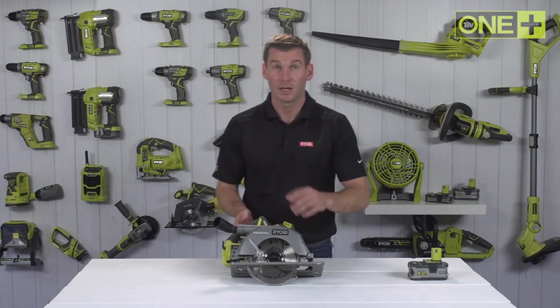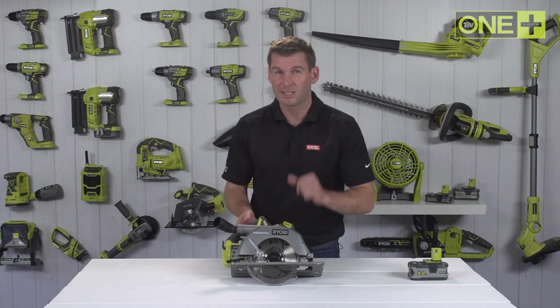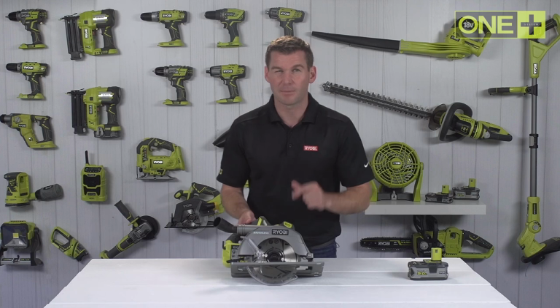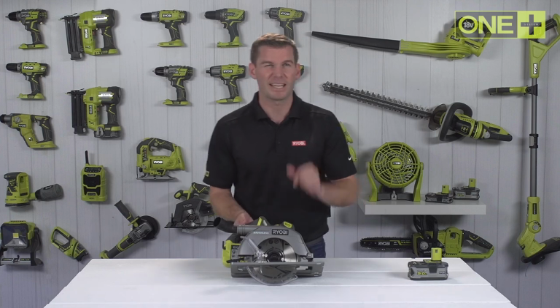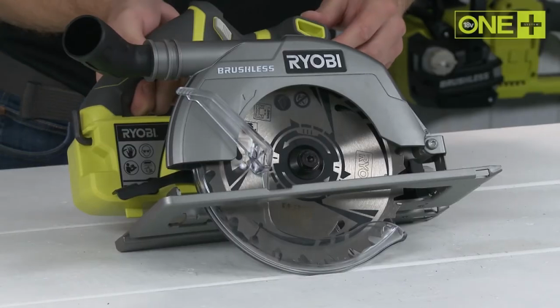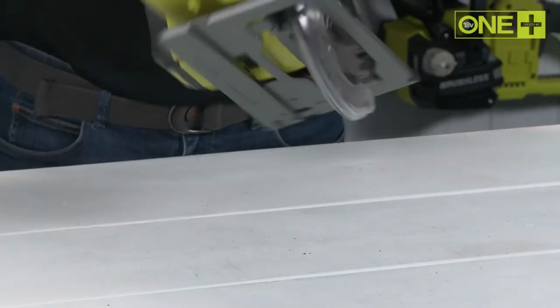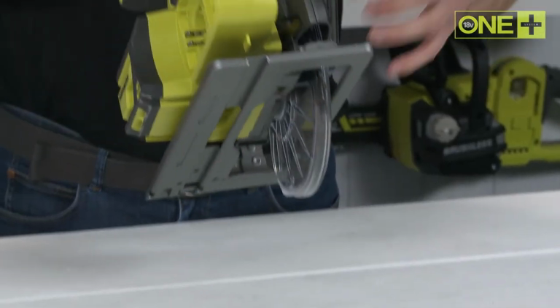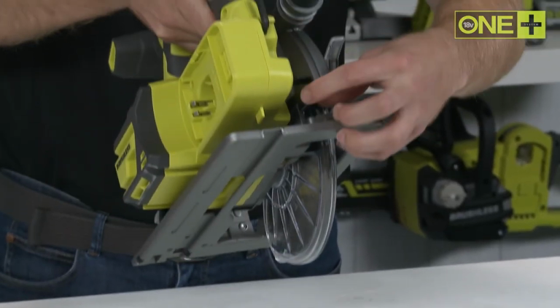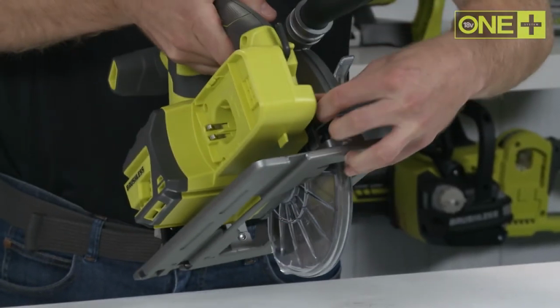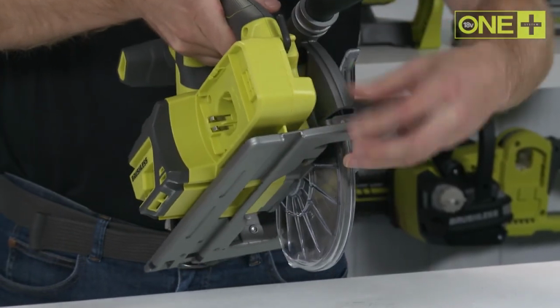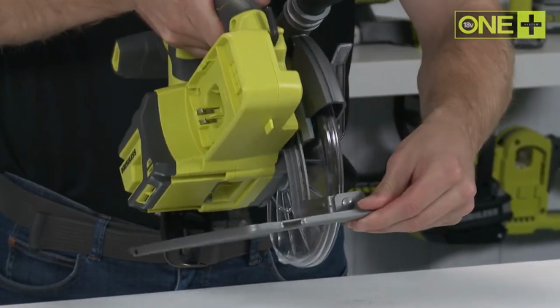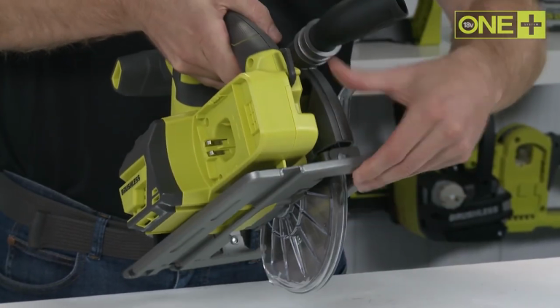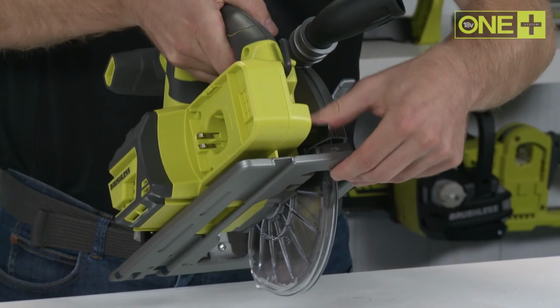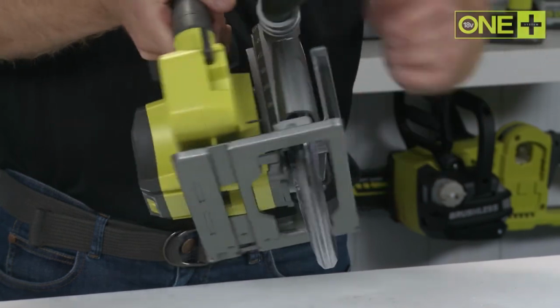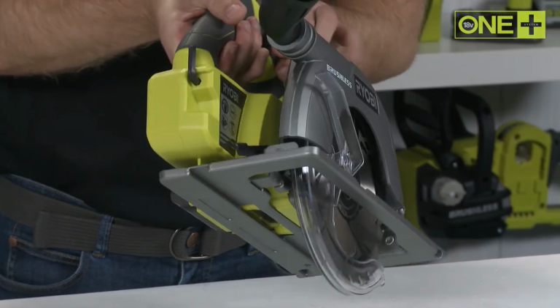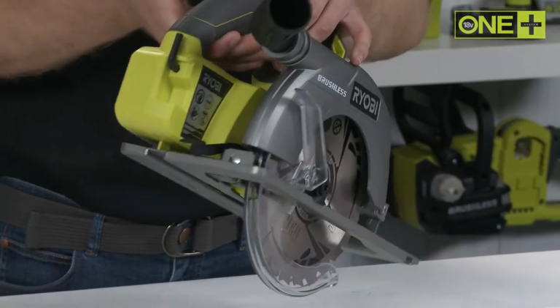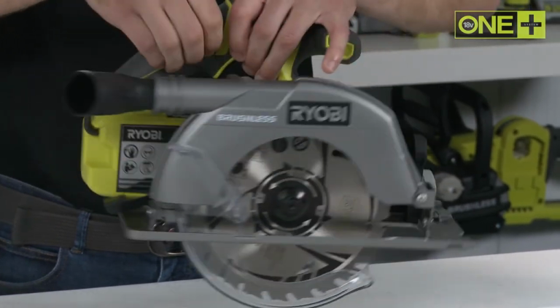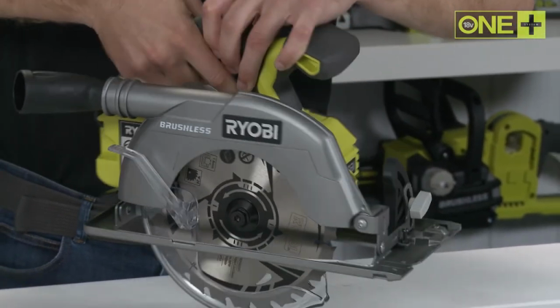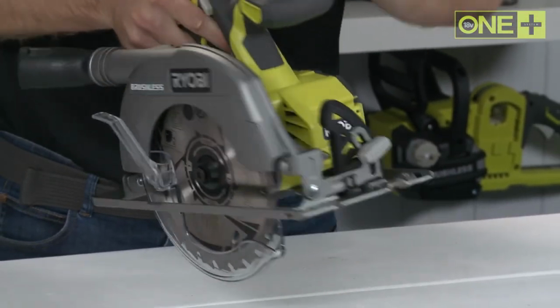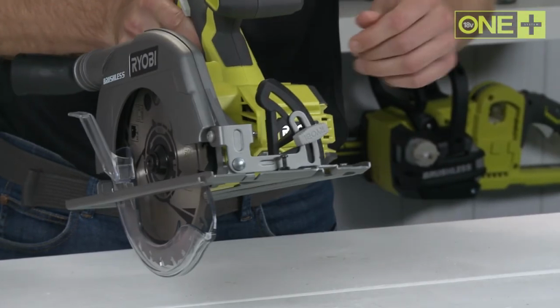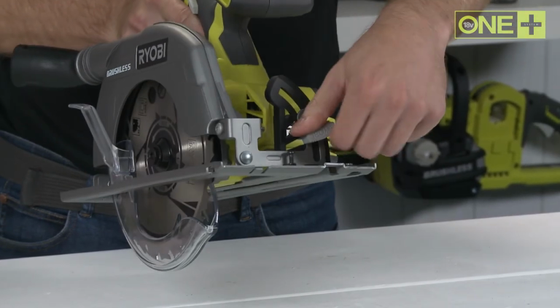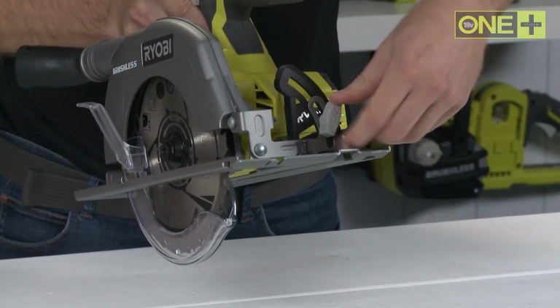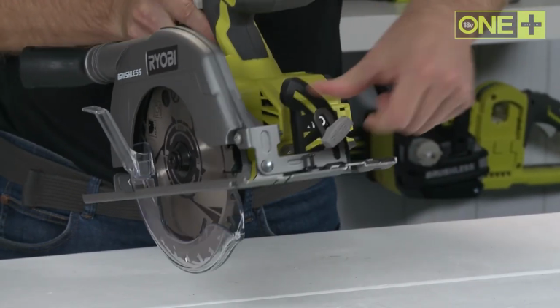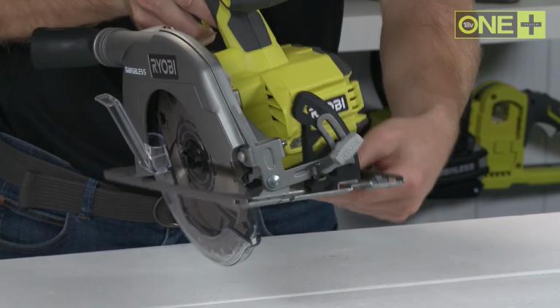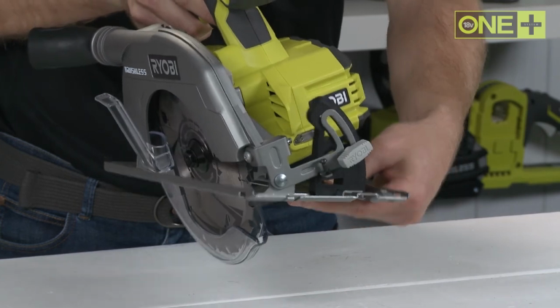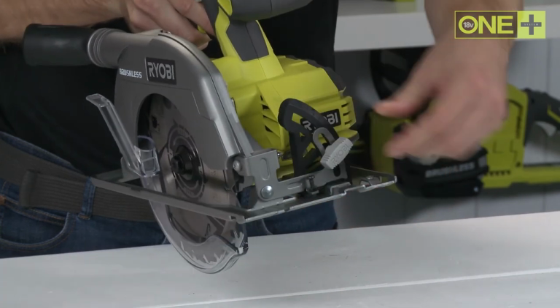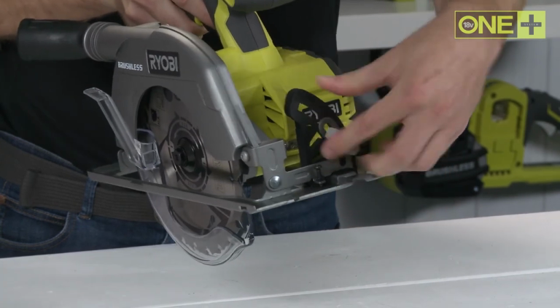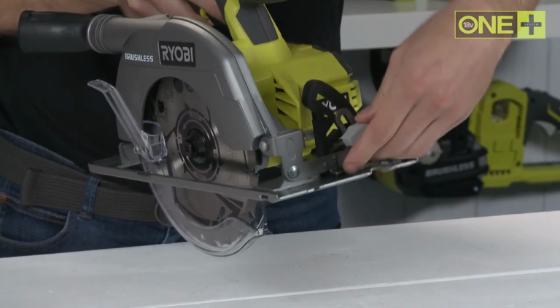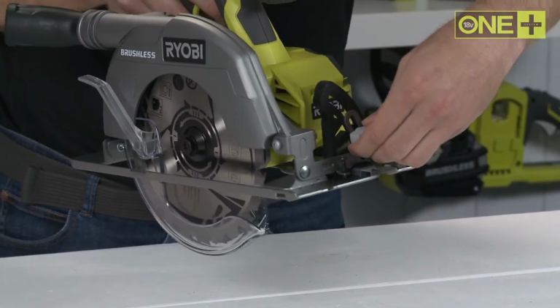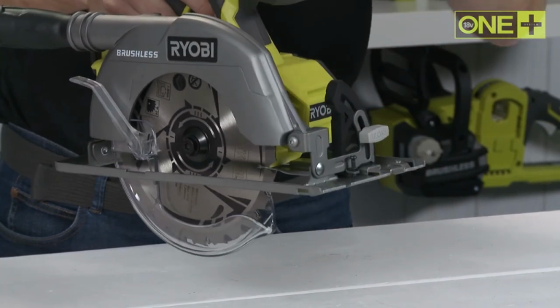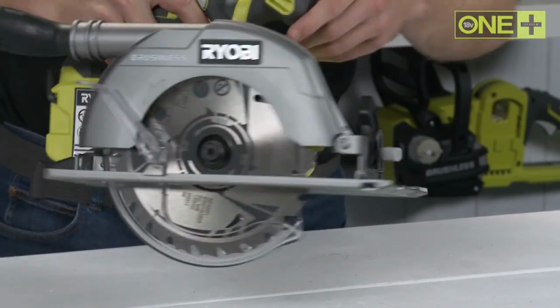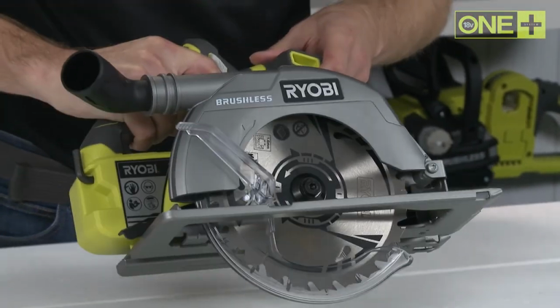You can set the depth of cut easily by adjusting this lever, and you can also set the bevel cutting angle between 0 and 50 degrees, allowing you to carry out a wide range of applications.